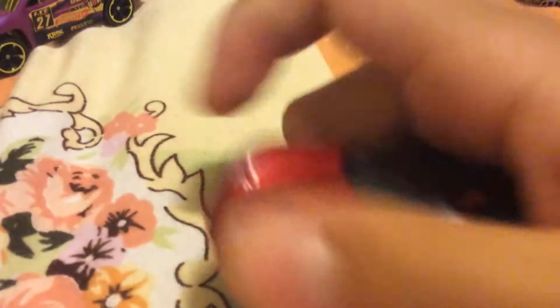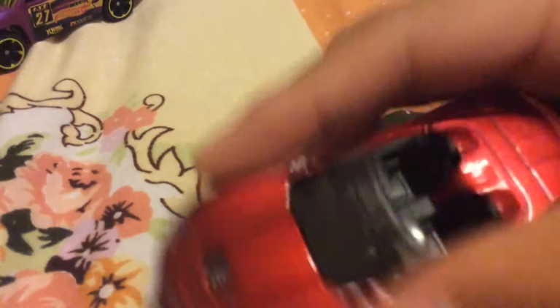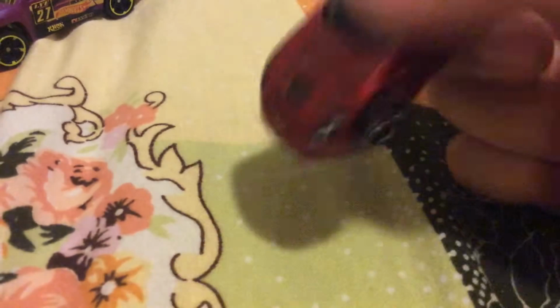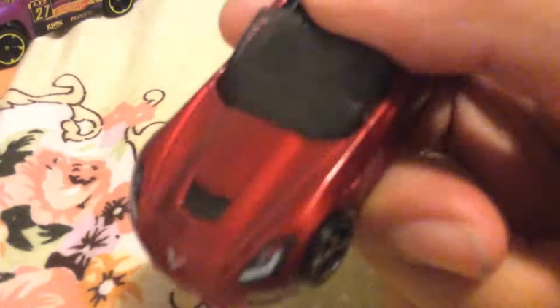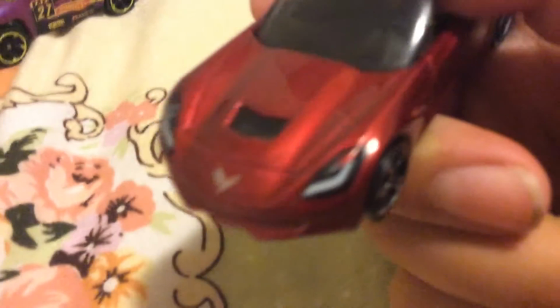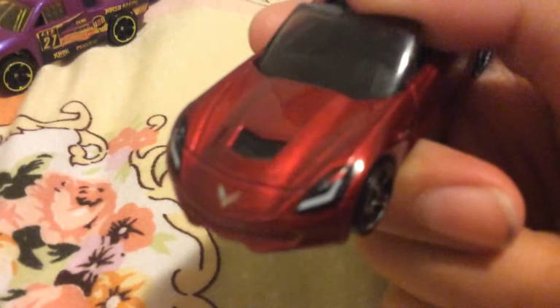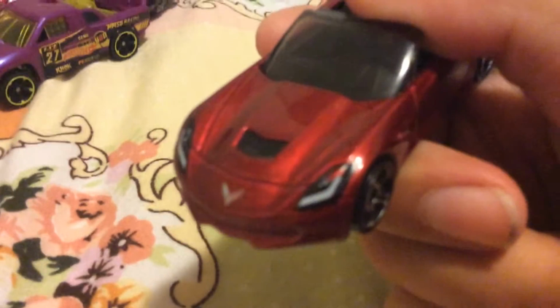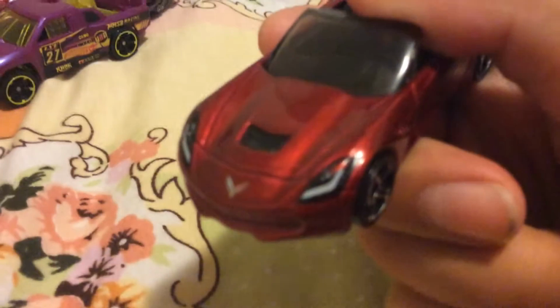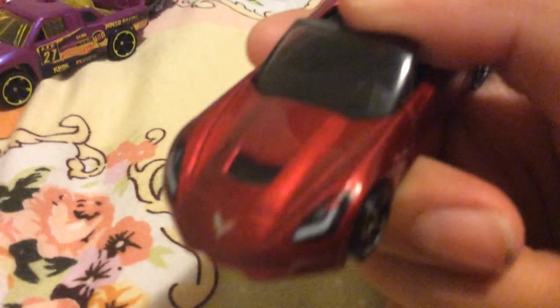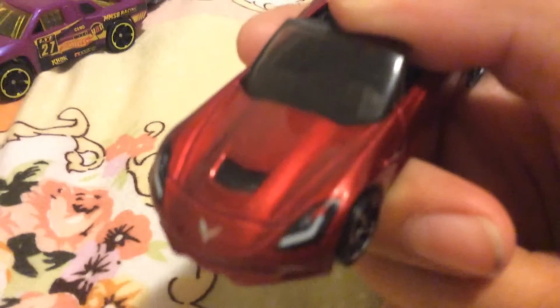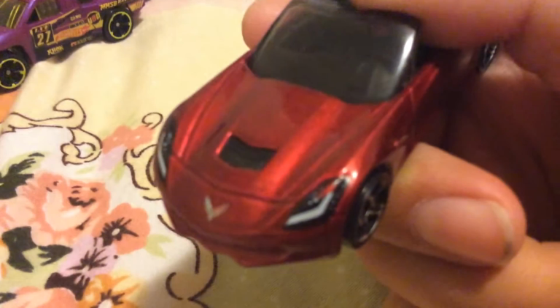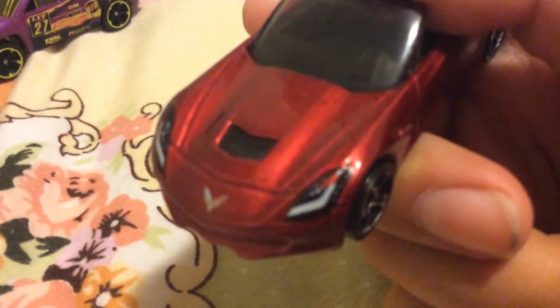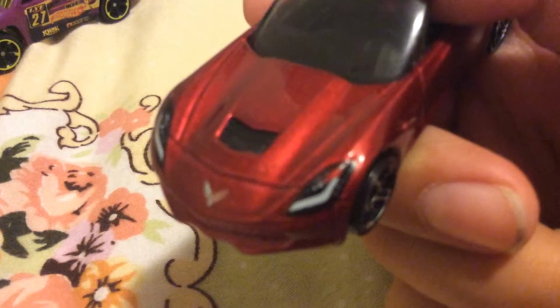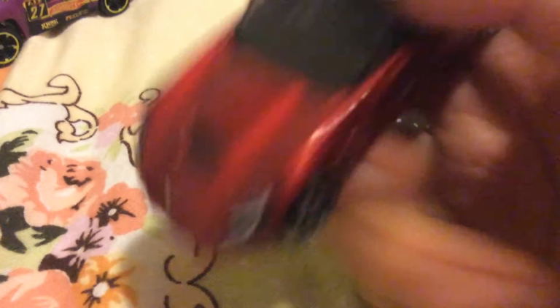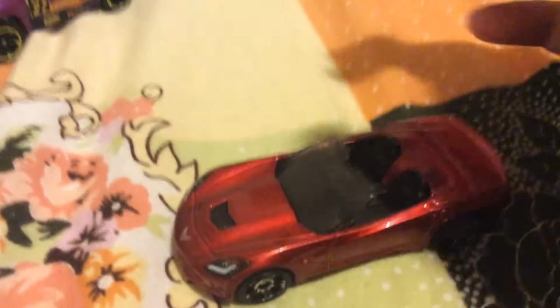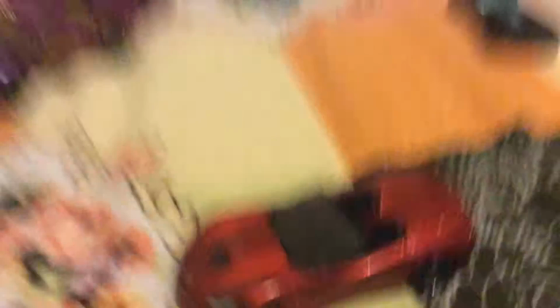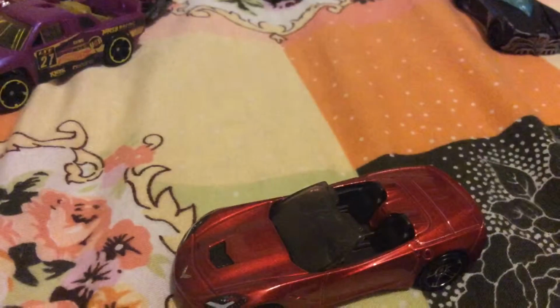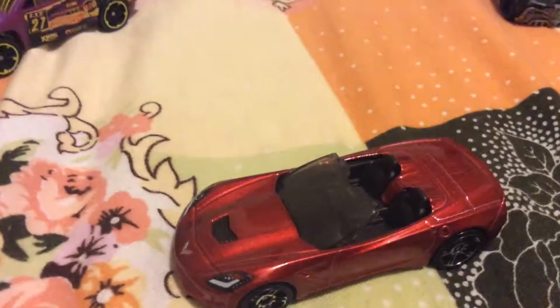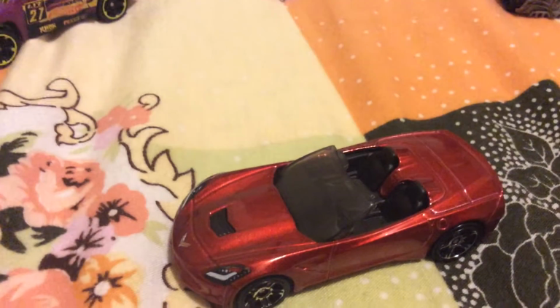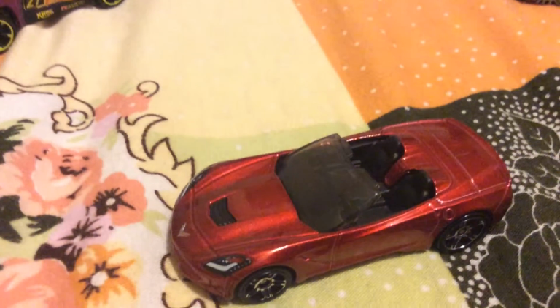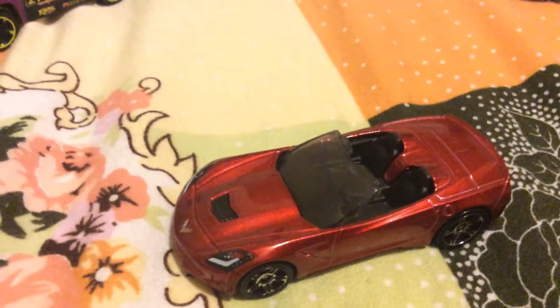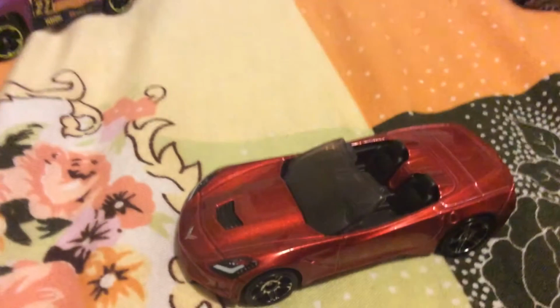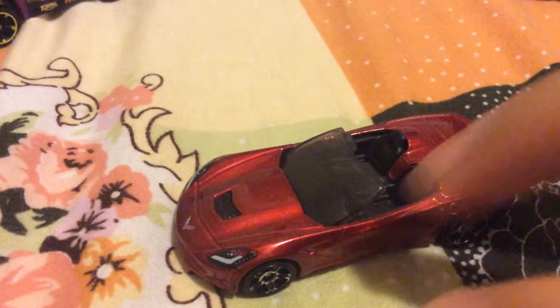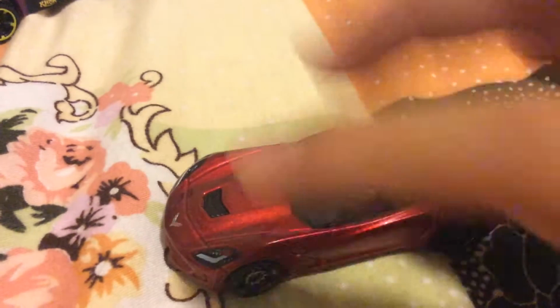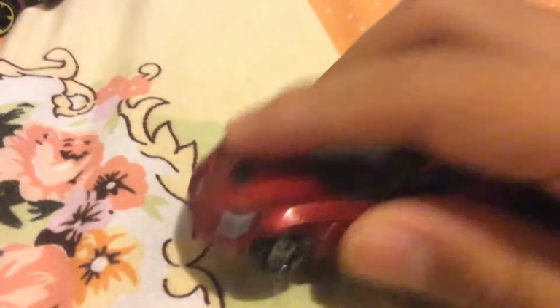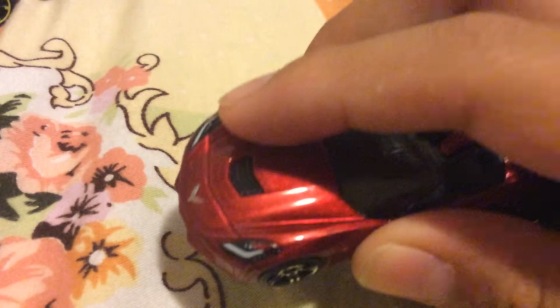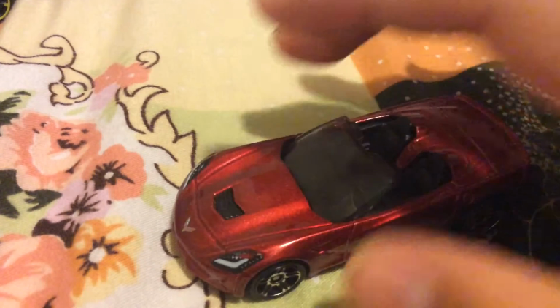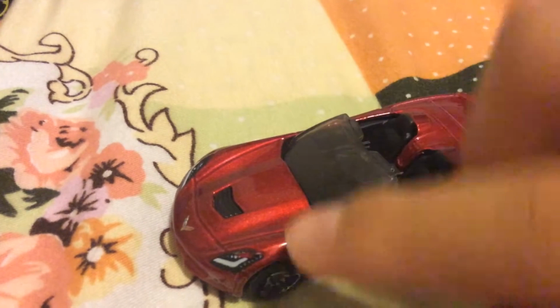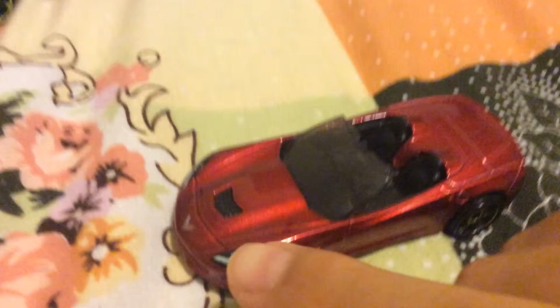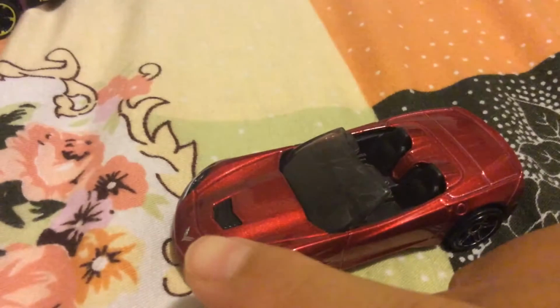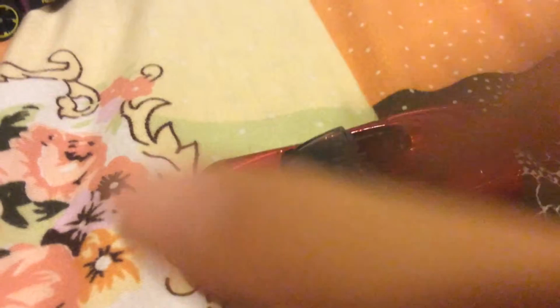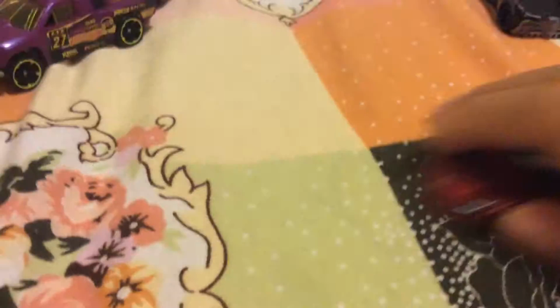Look closely — that's the red logo. Probably you can't see it. See it better — it's like right there.